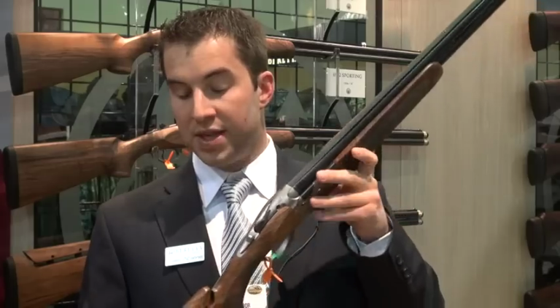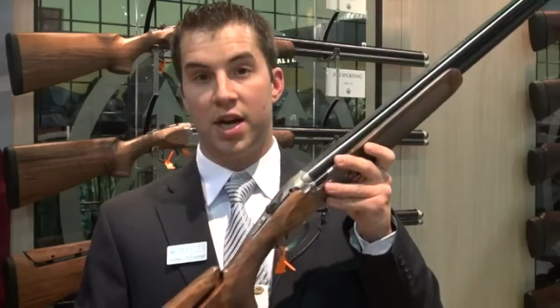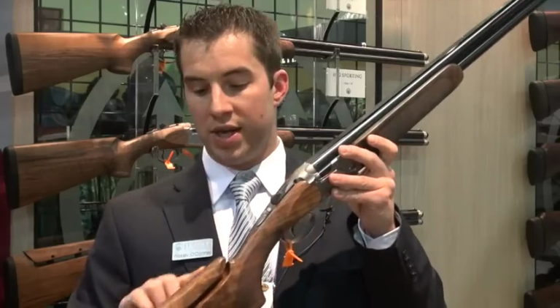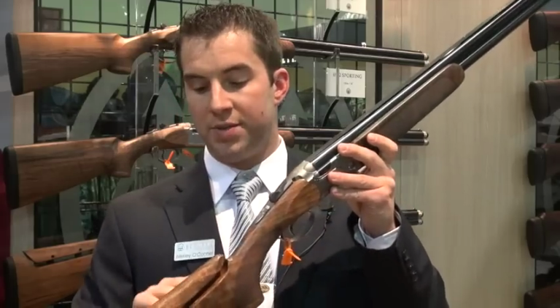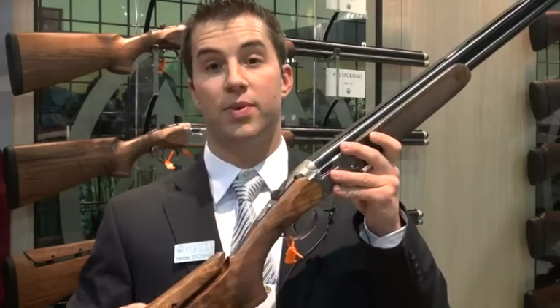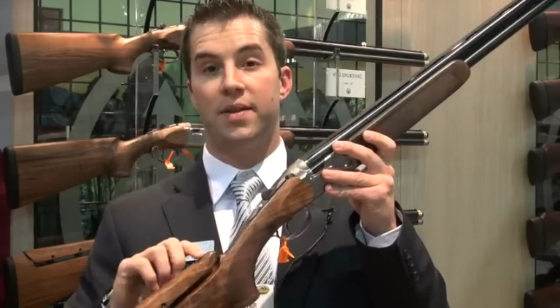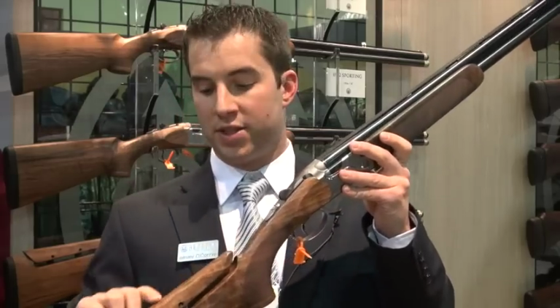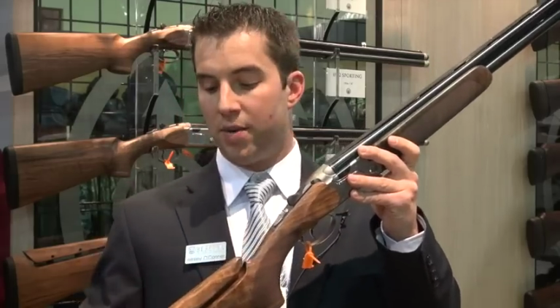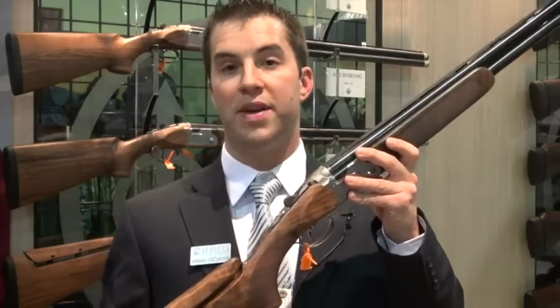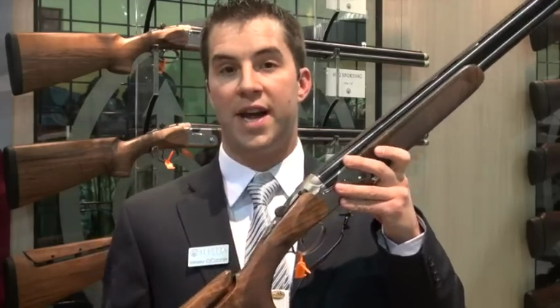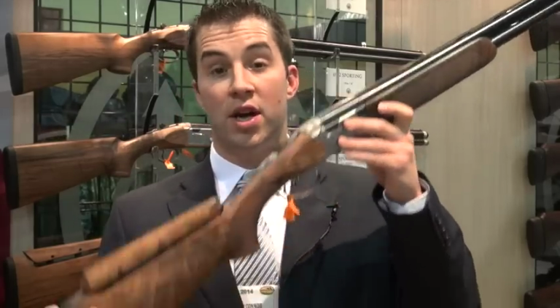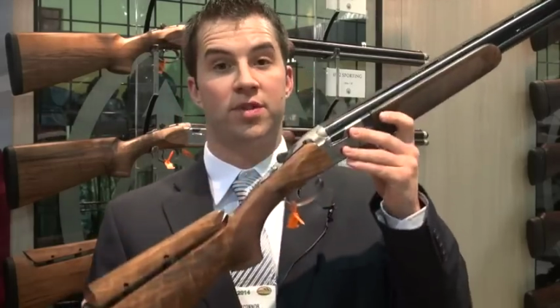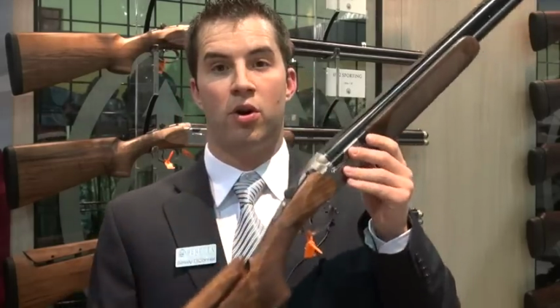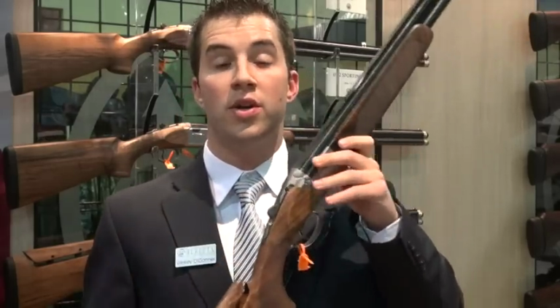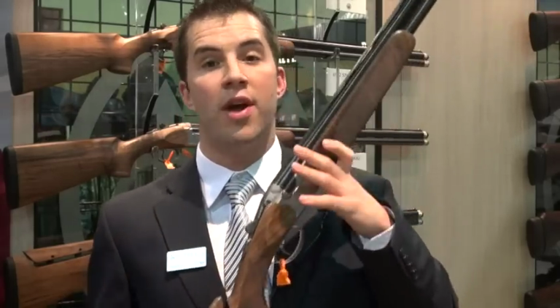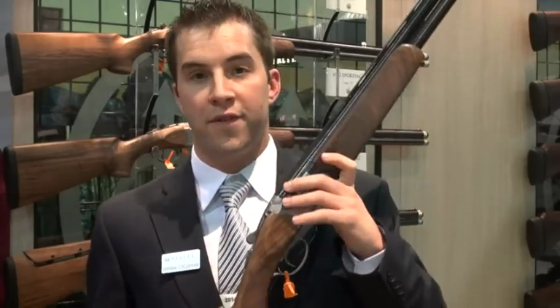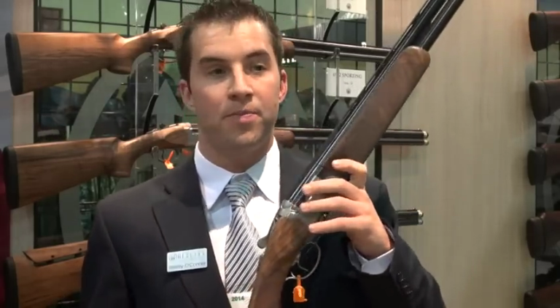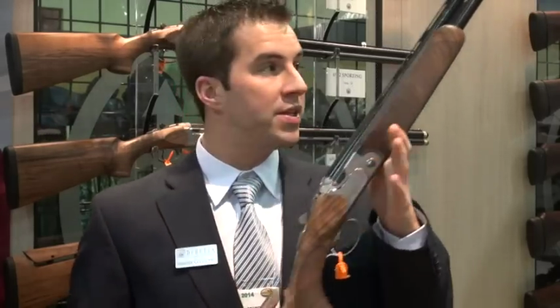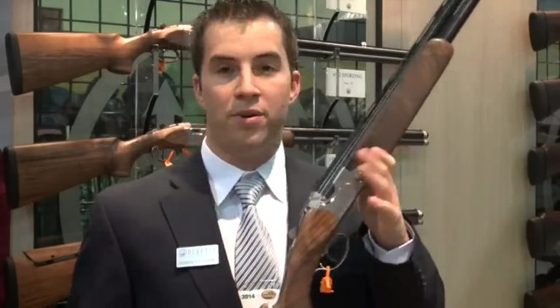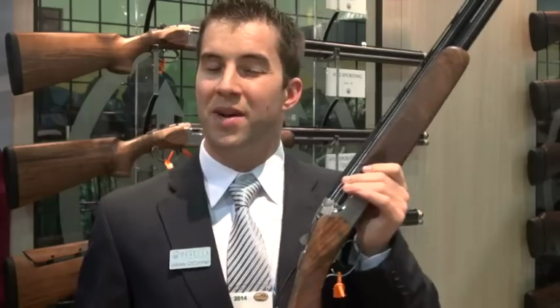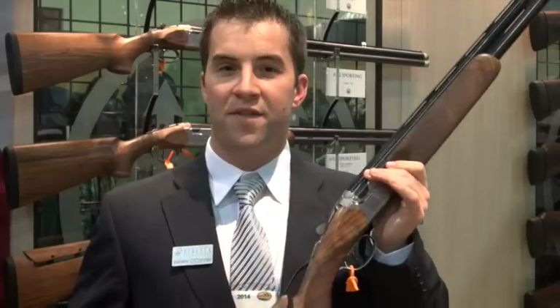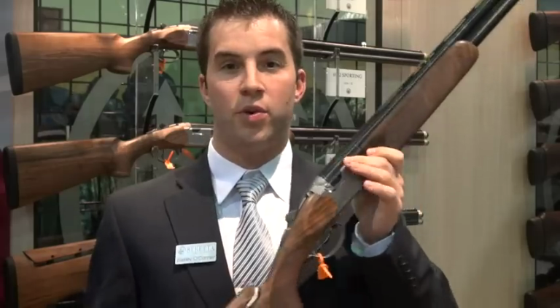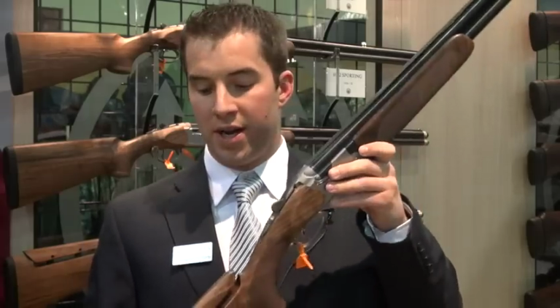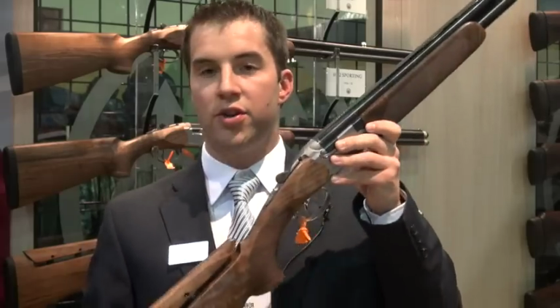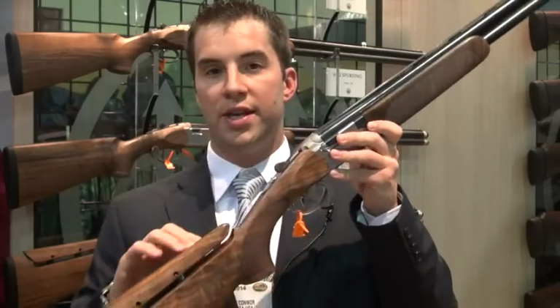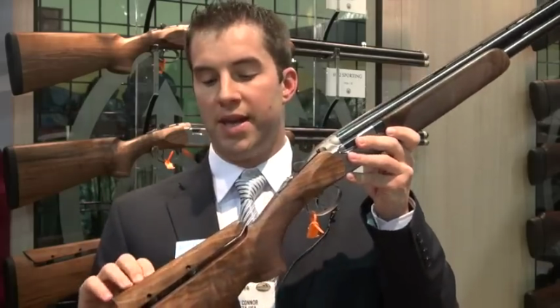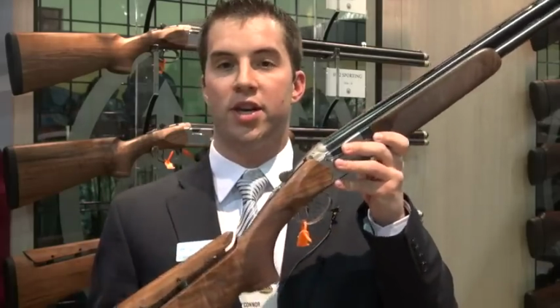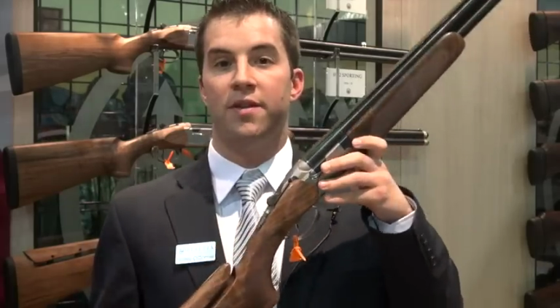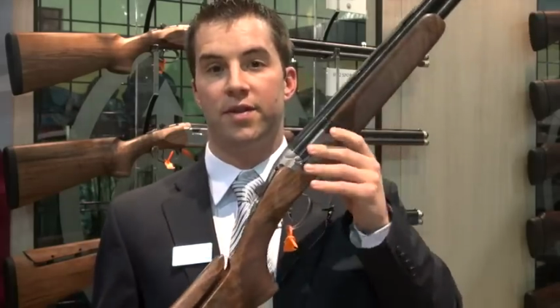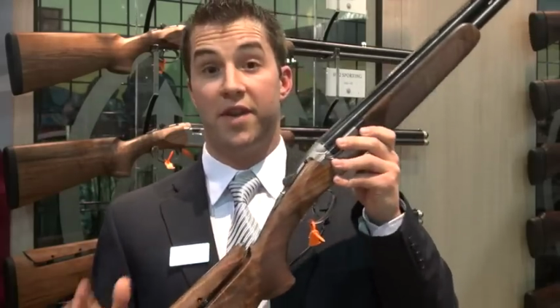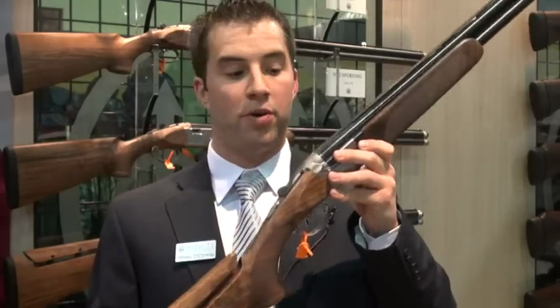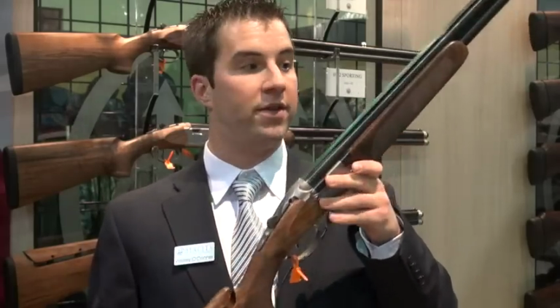This gun is nice because we have what's called our BFAST adjustable comb. So you're out in the field, the gun pulls up and it doesn't fit you quite right — you can easily make the adjustment in the field to fit you perfectly.